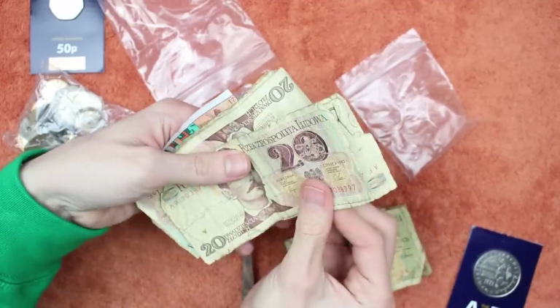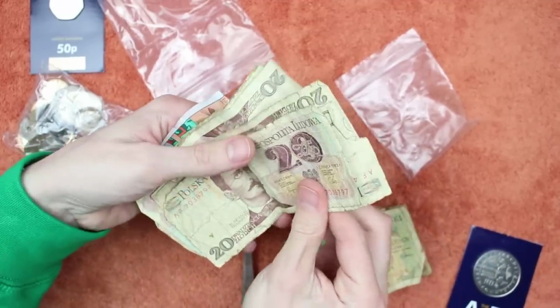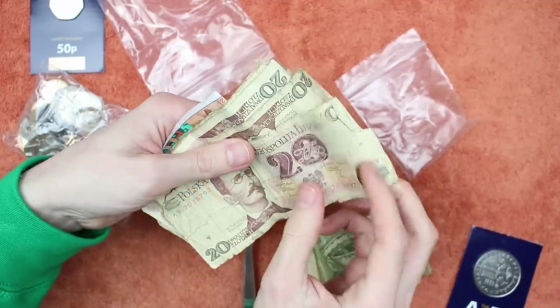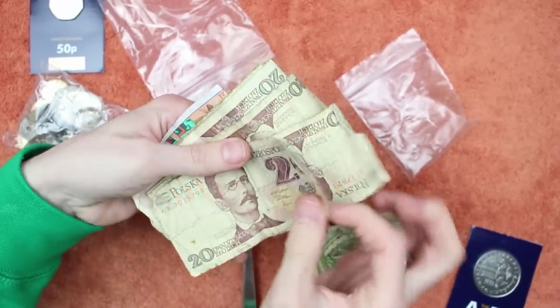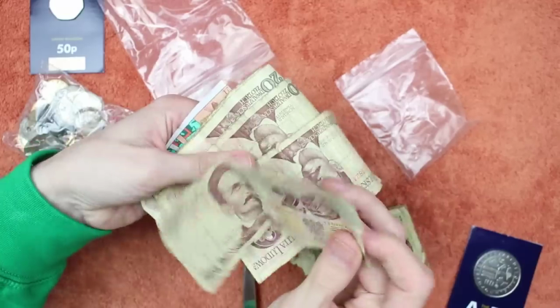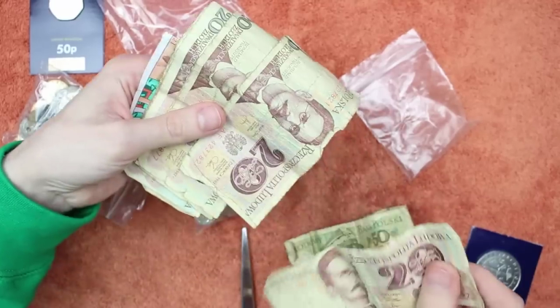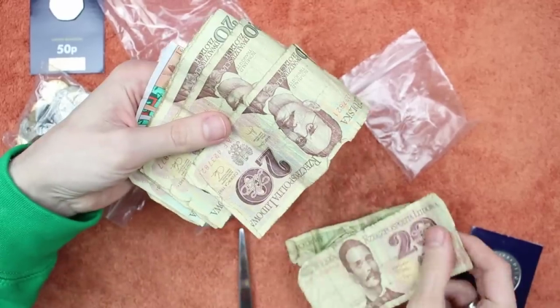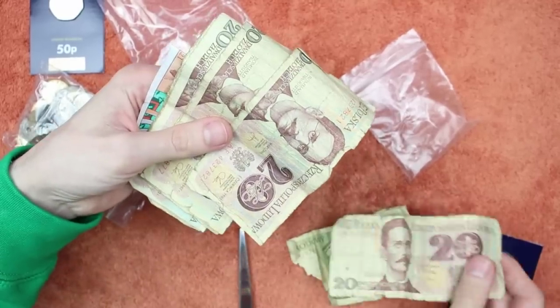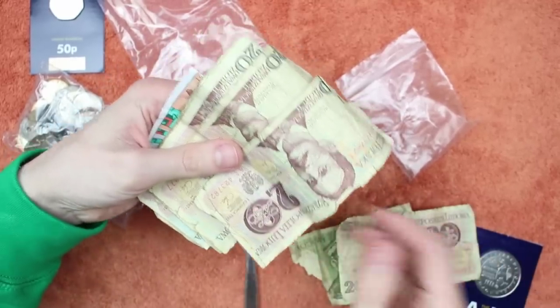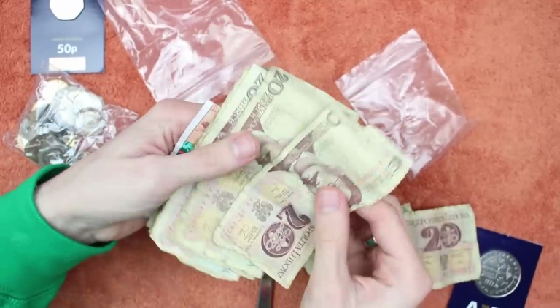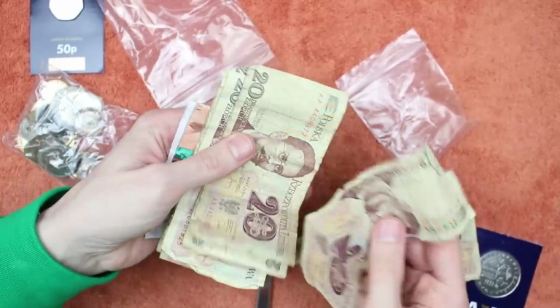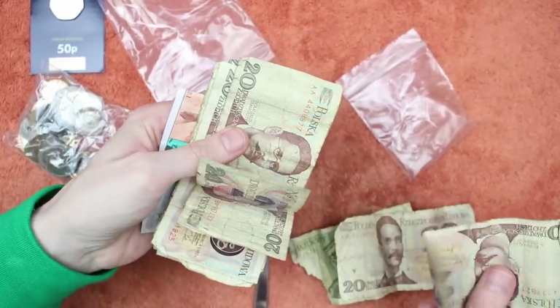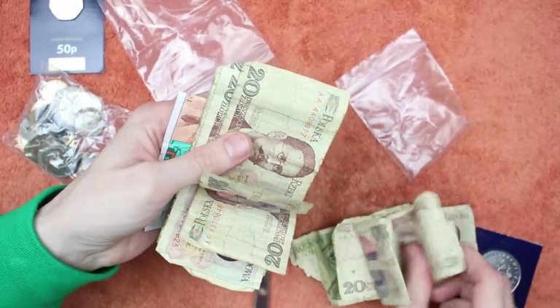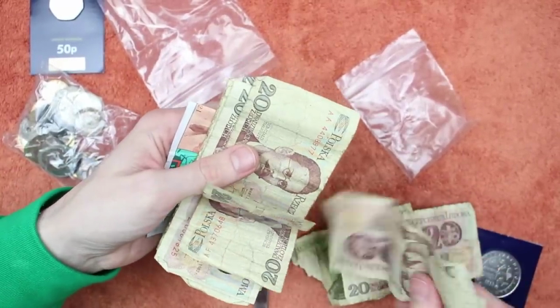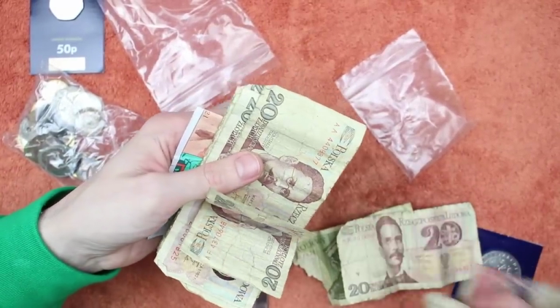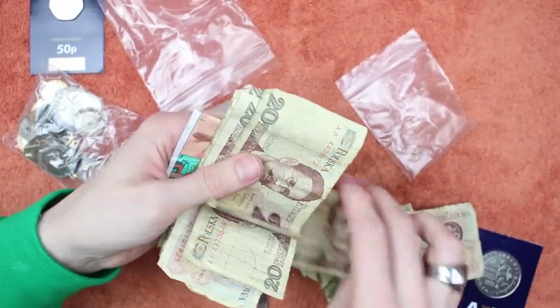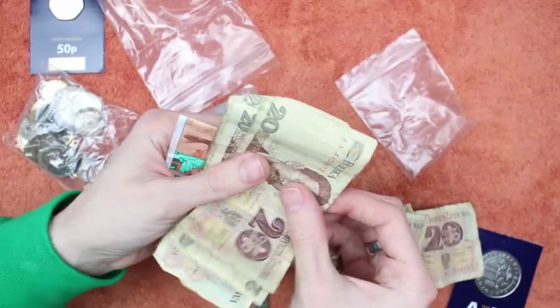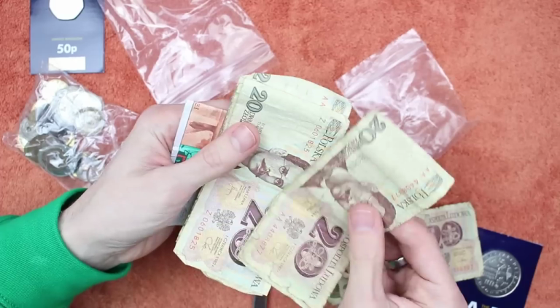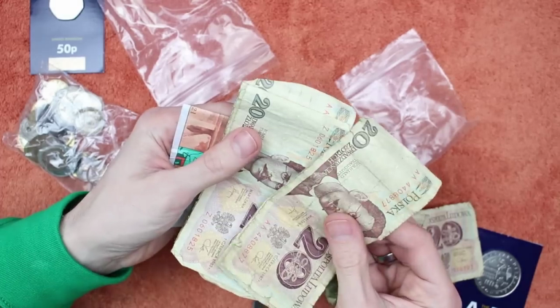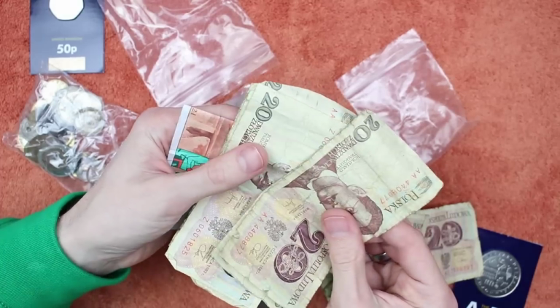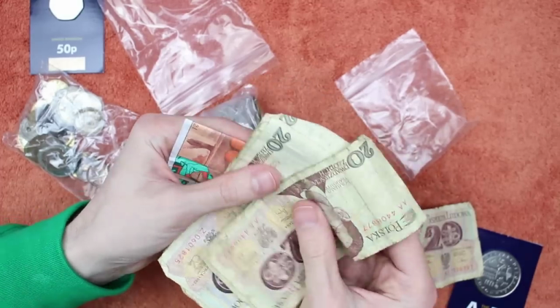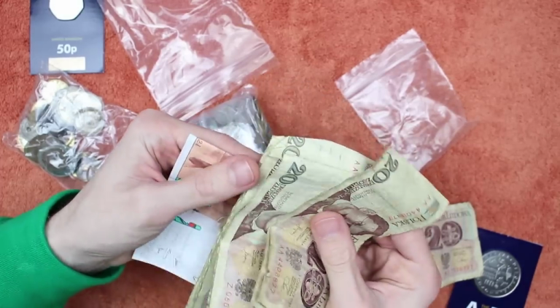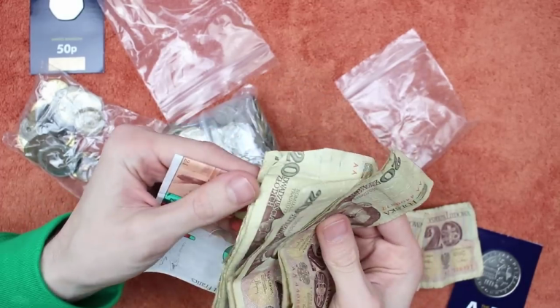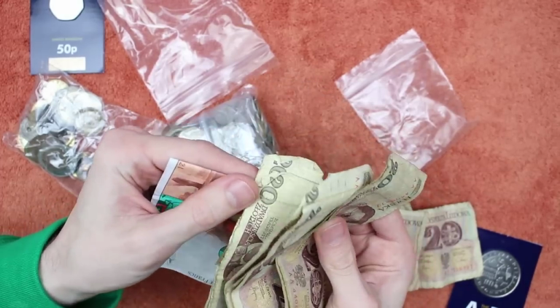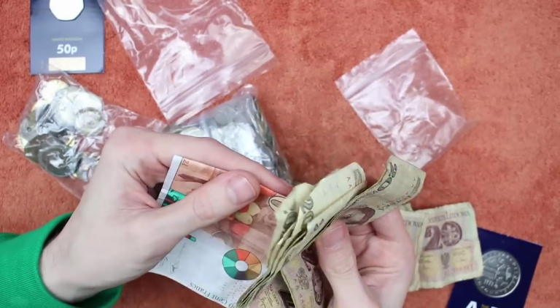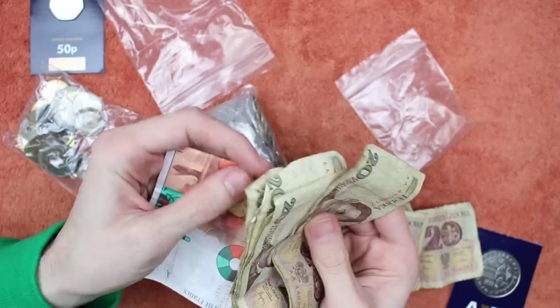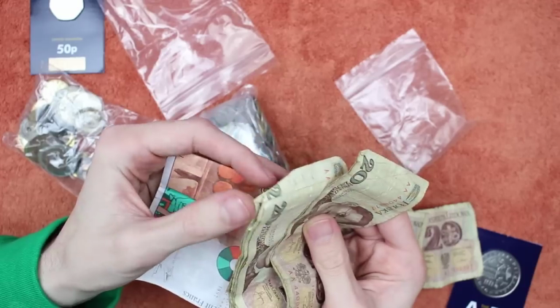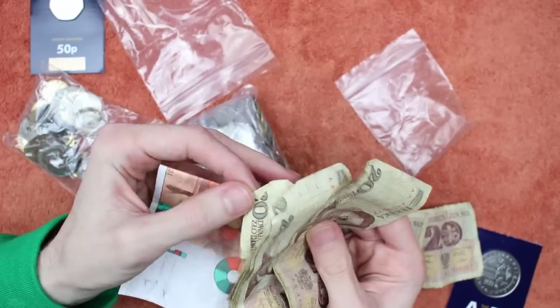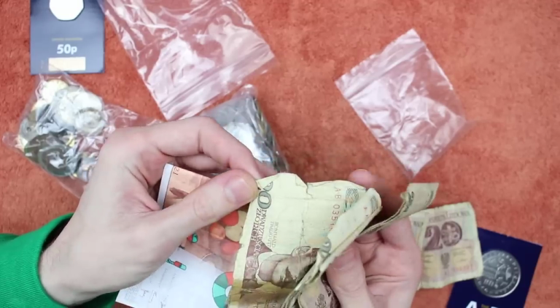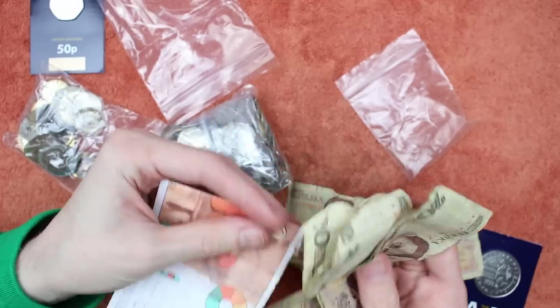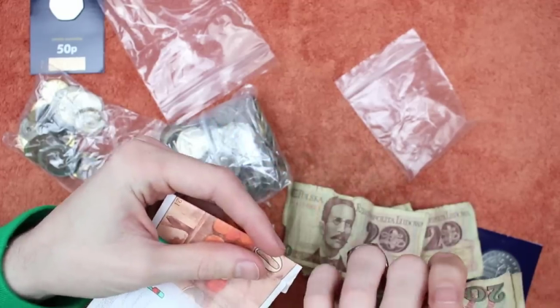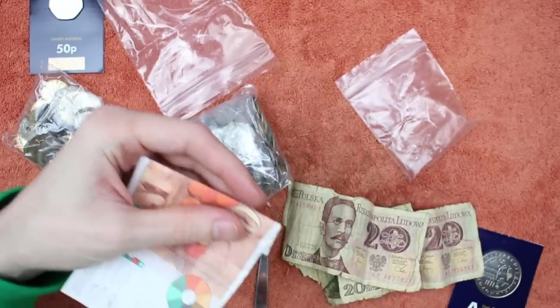Some of these need some ironing — are you allowed to do that to banknotes? Is that like cleaning coins — you shouldn't do it? There's a lot of 20 zlotys — these are all 20 zlotys. Wow.